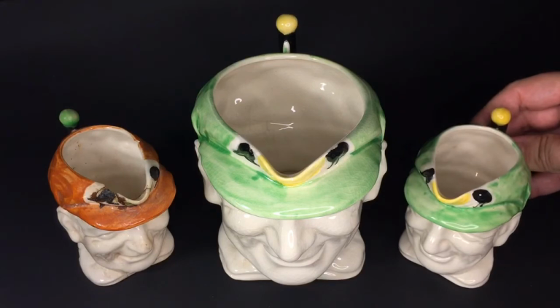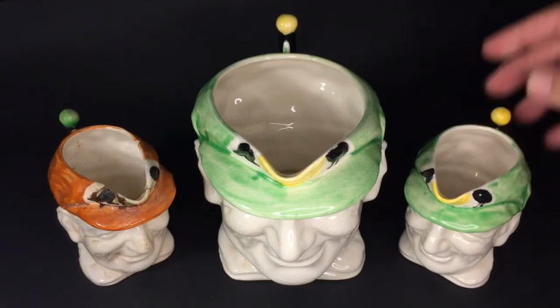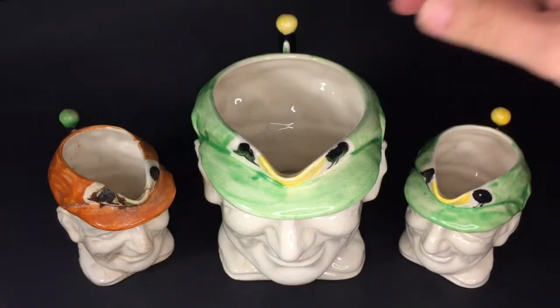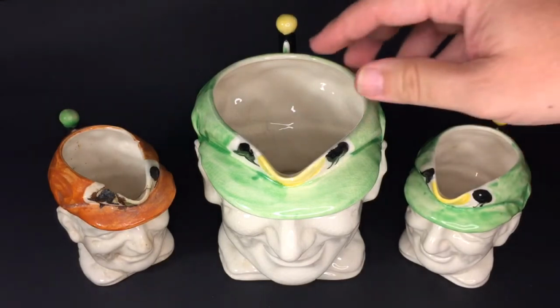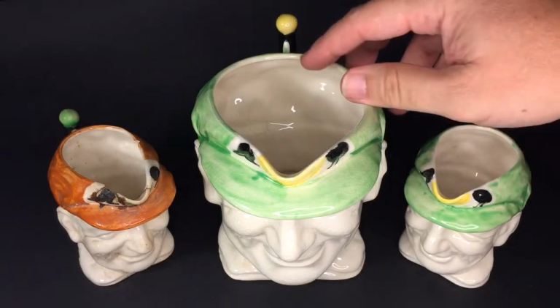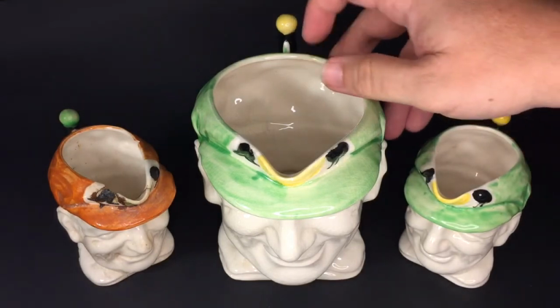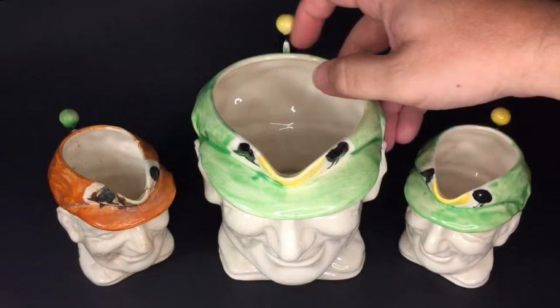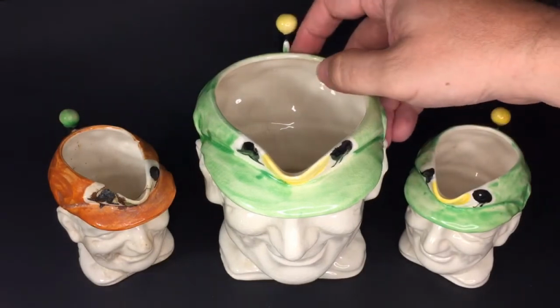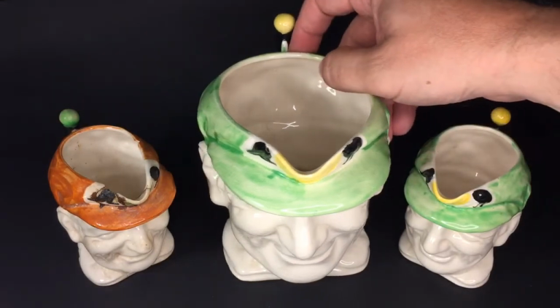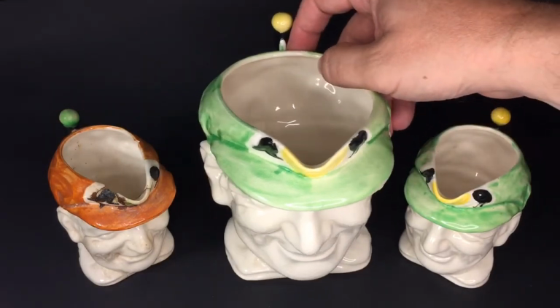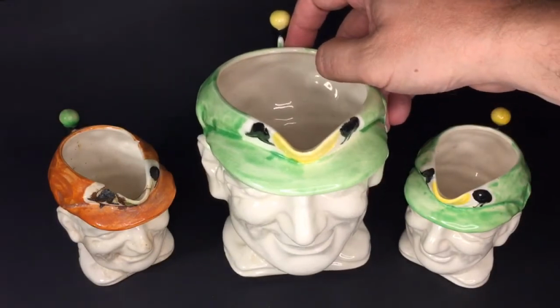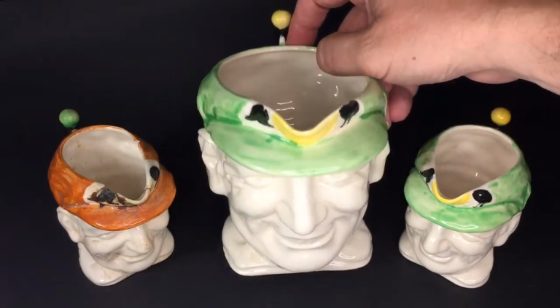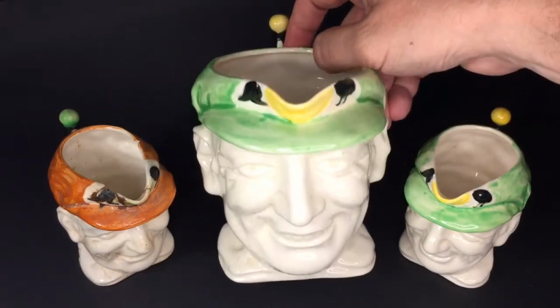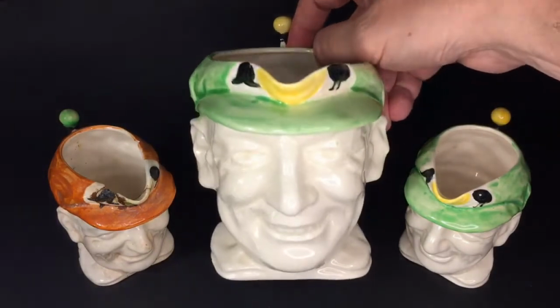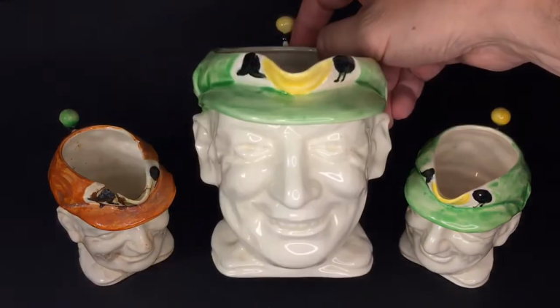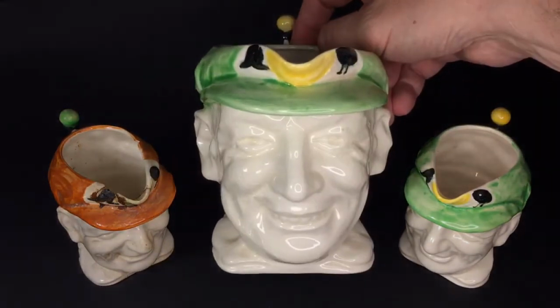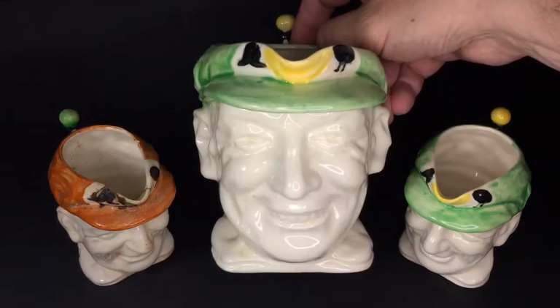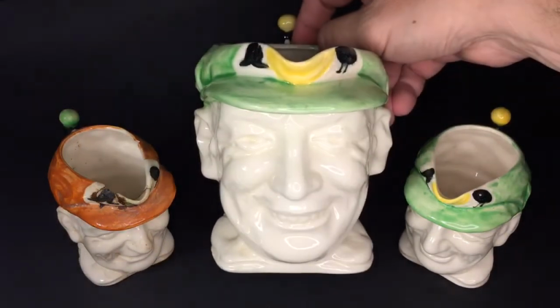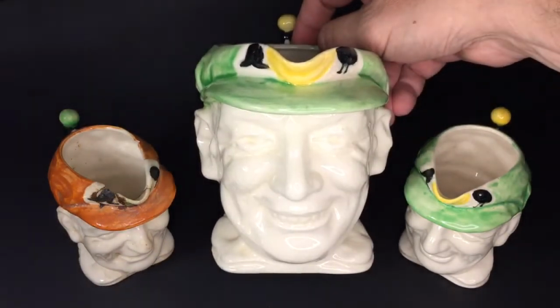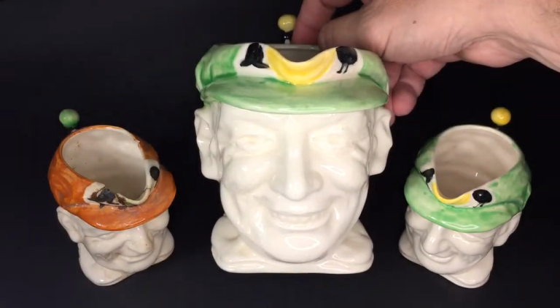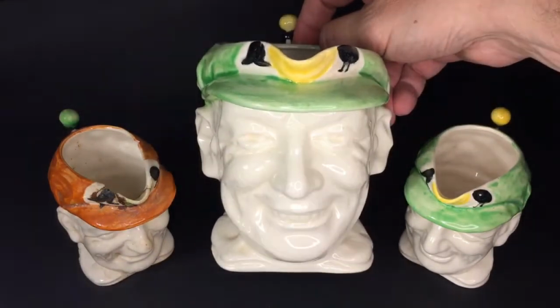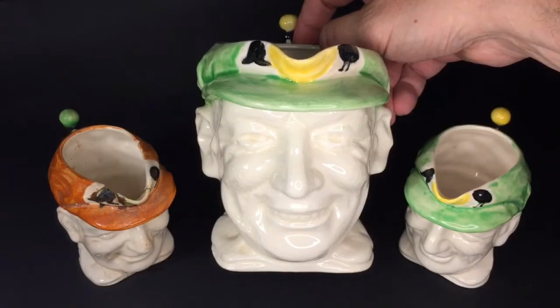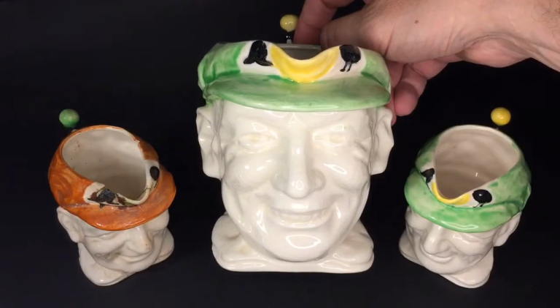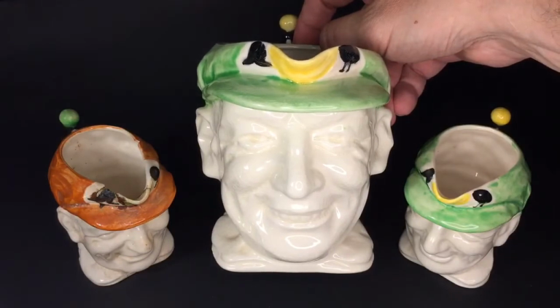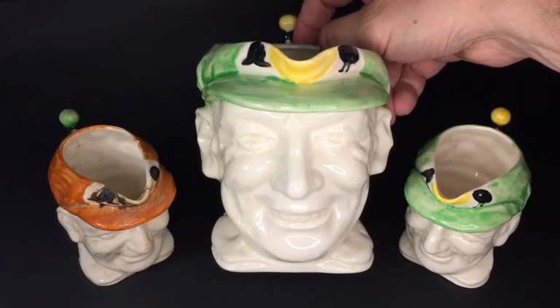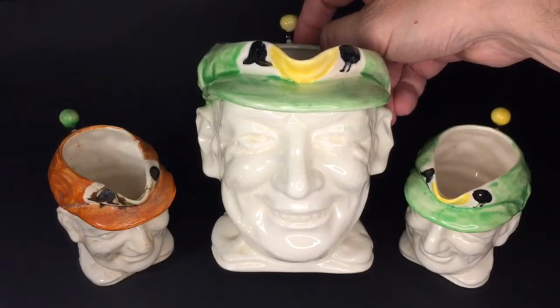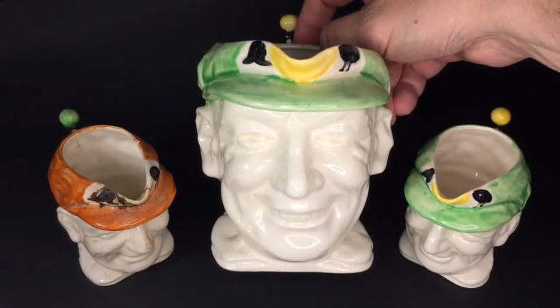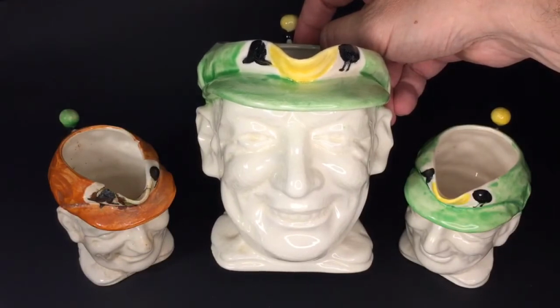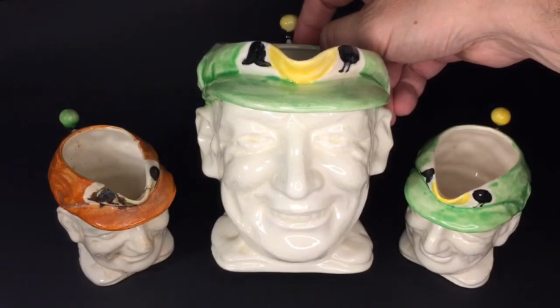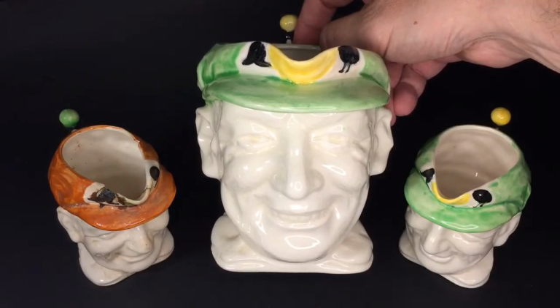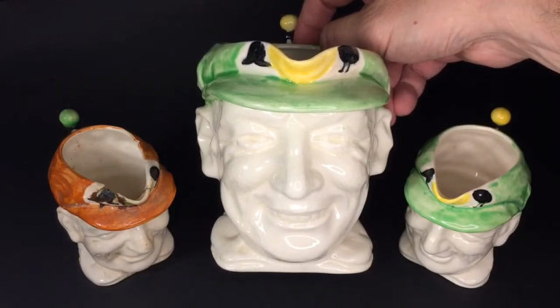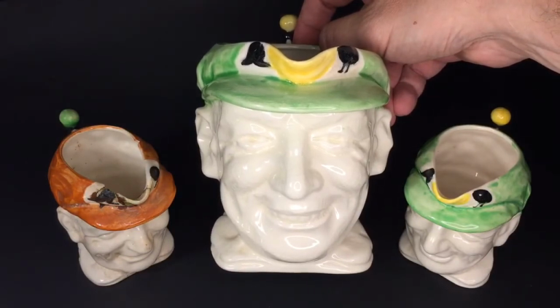There are the two baggy-green-wearing Bradmans, and then we've got the small amber-coloured one.